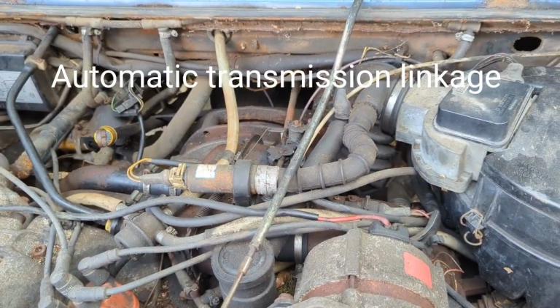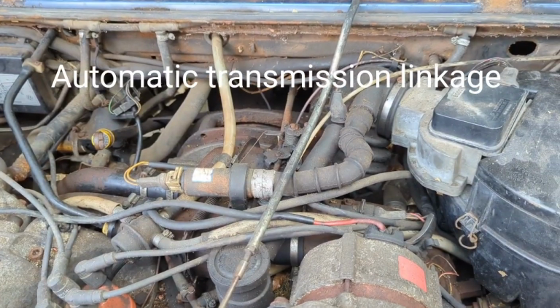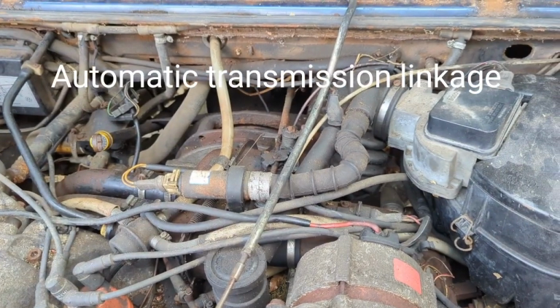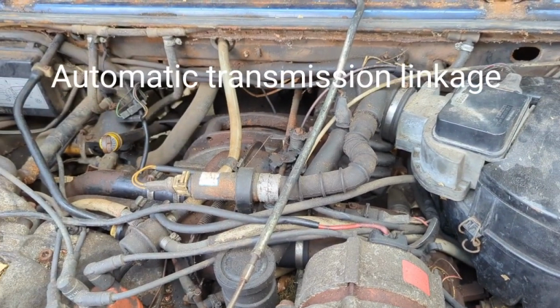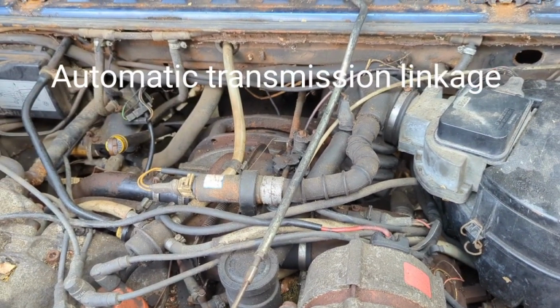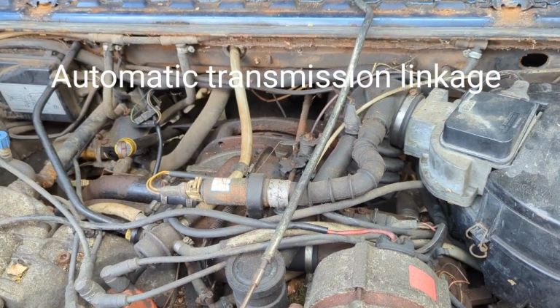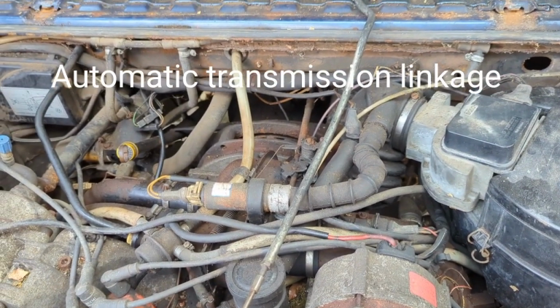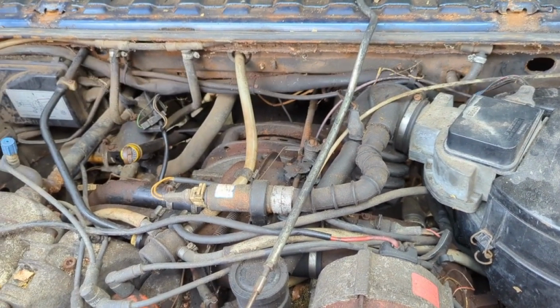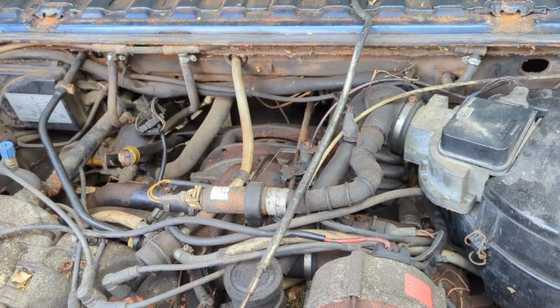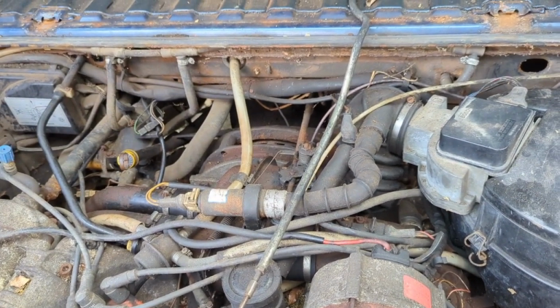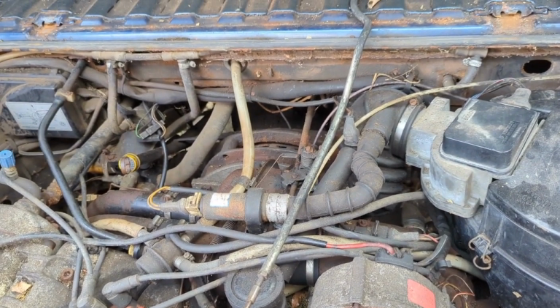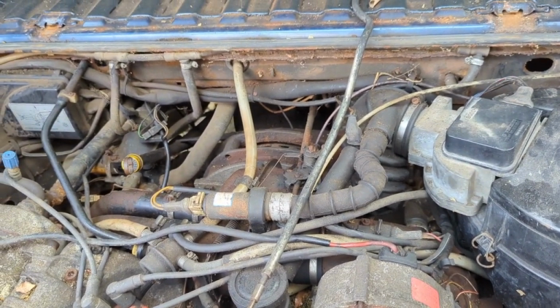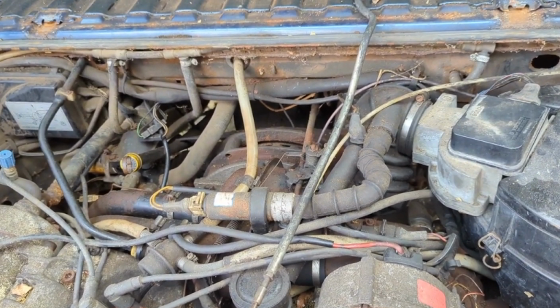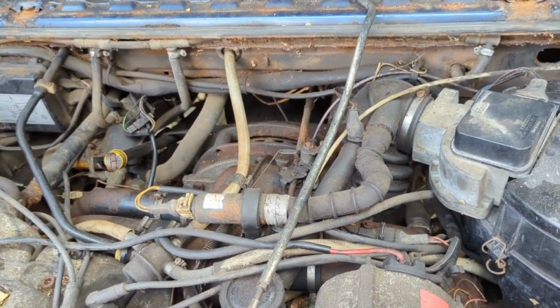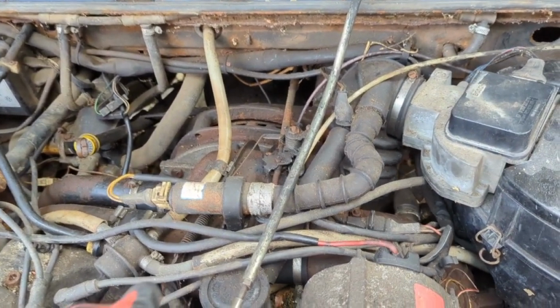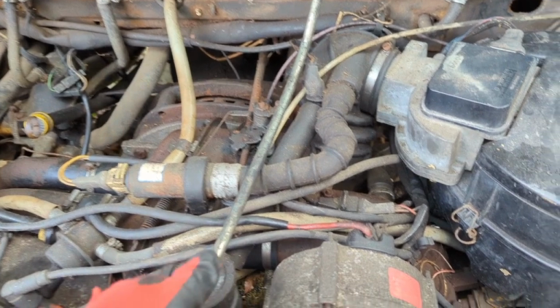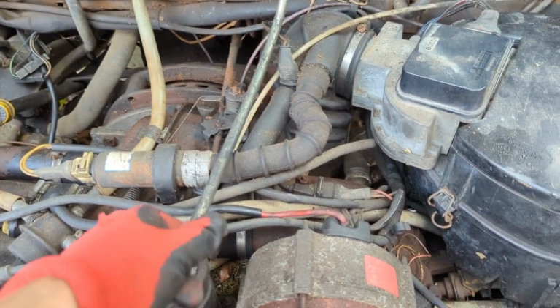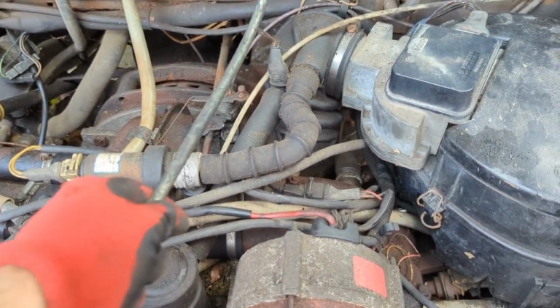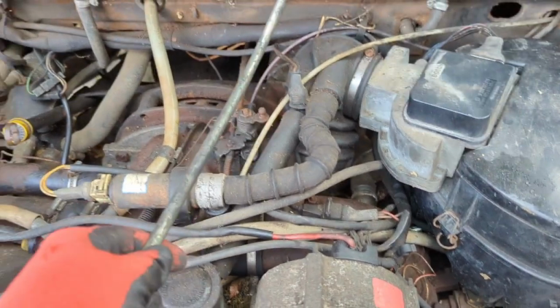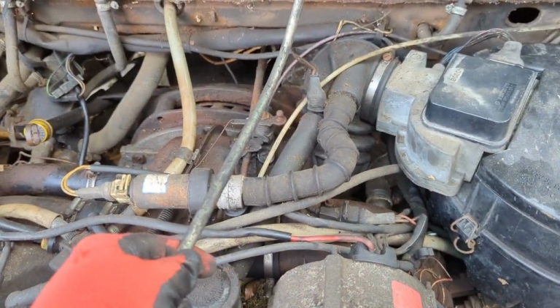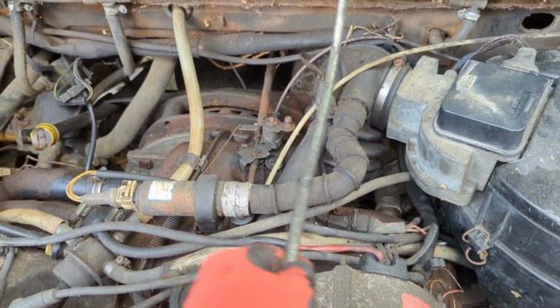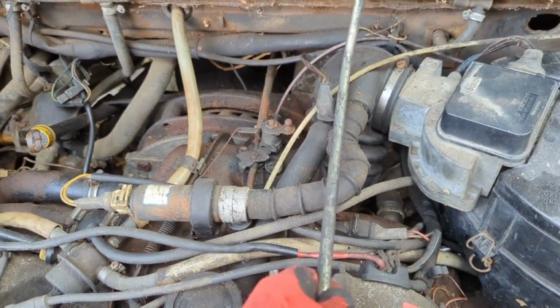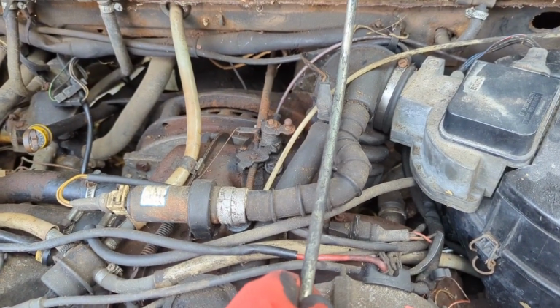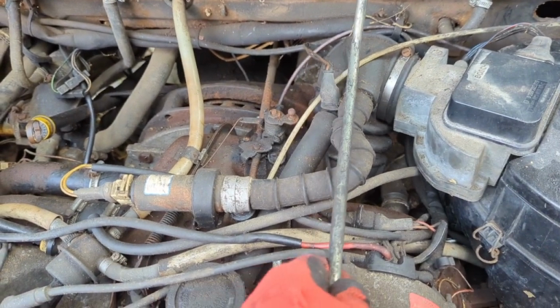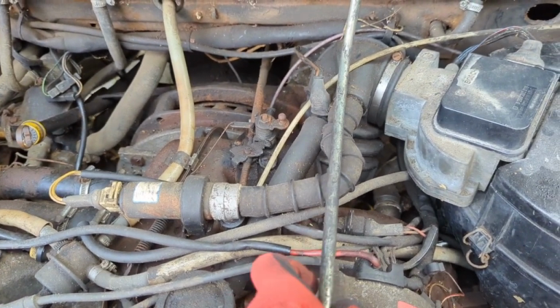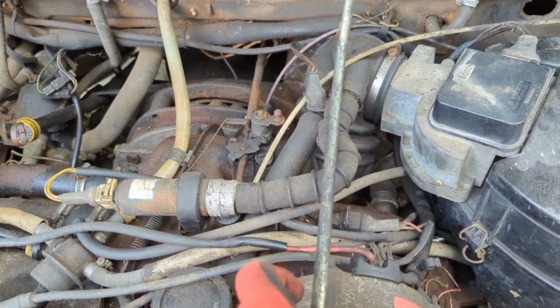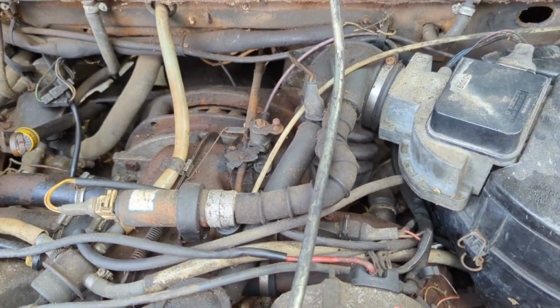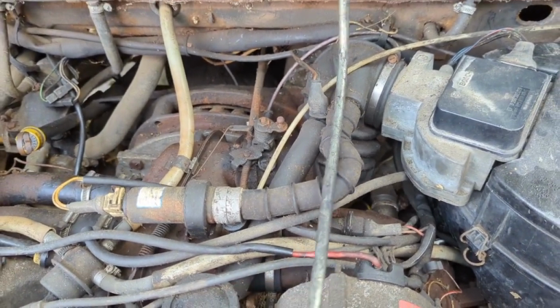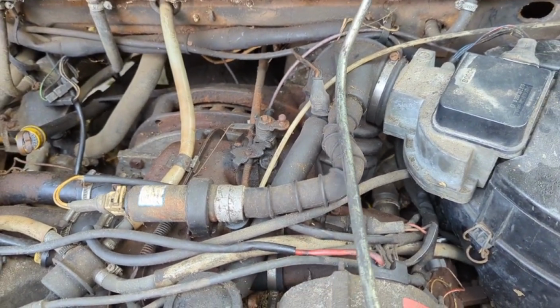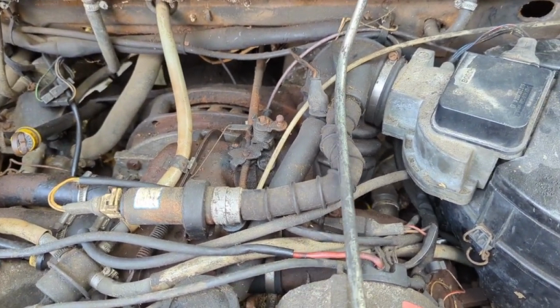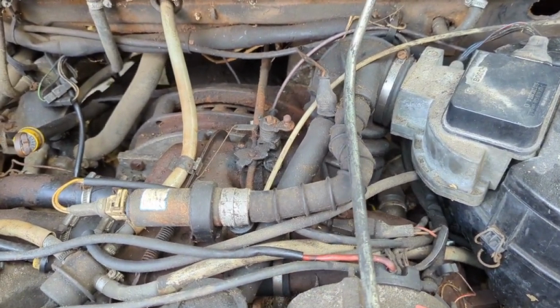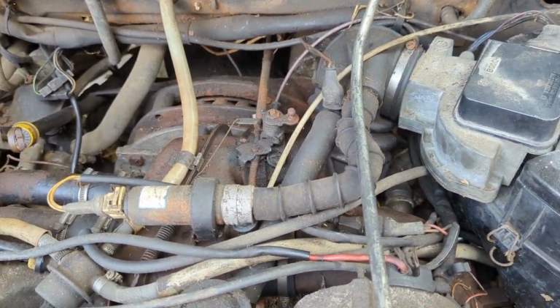Hello there Vanagon Addicts. It's Ken Wilford here at Vanagon. I just wanted to talk to you guys a minute about the throttle linkage on an automatic Vanagon.